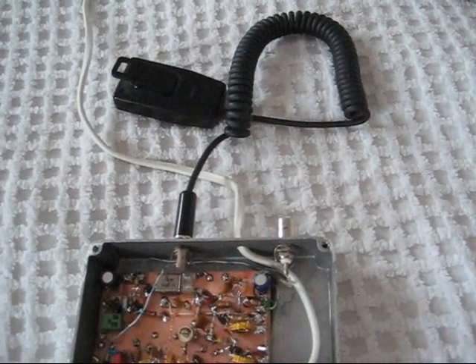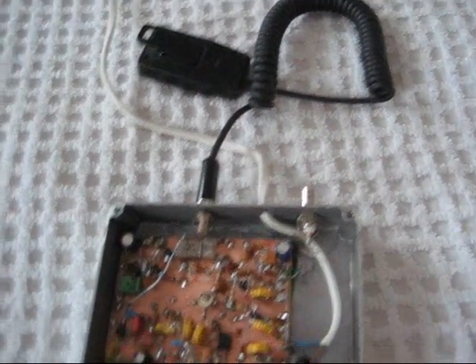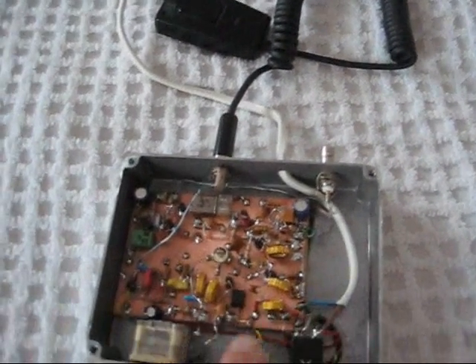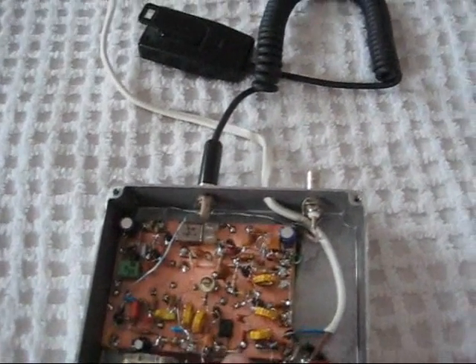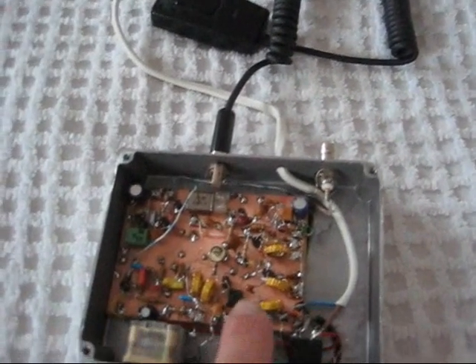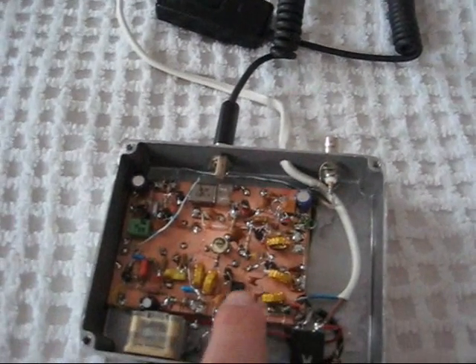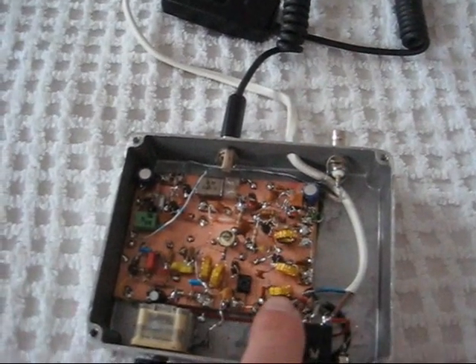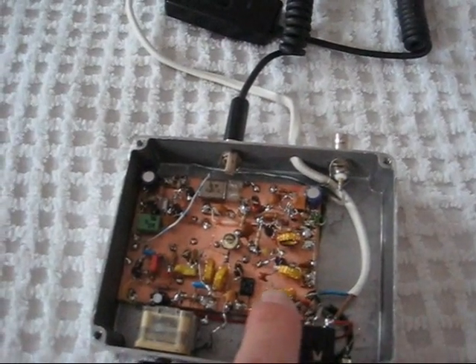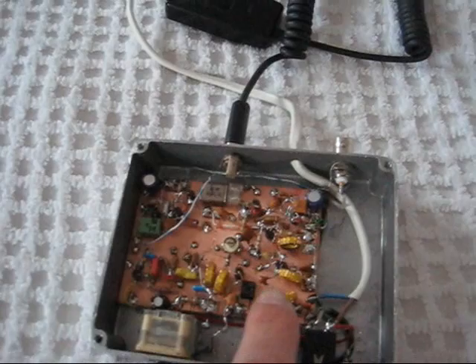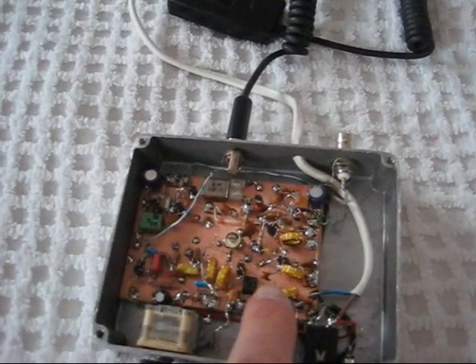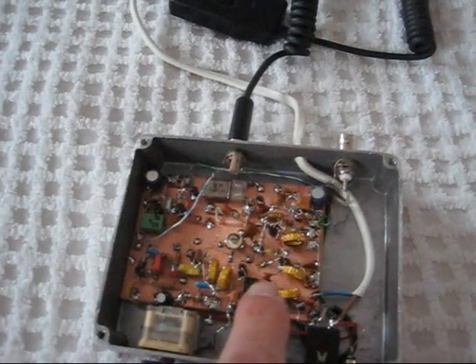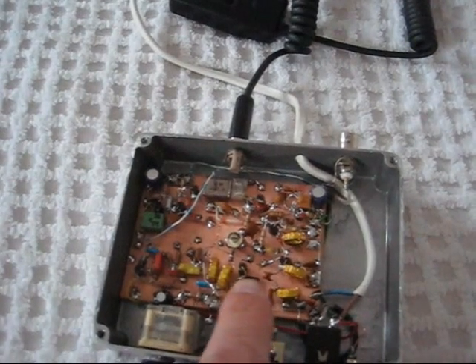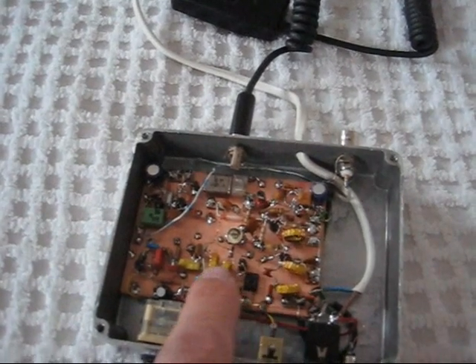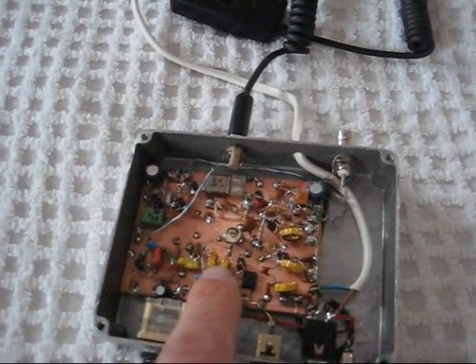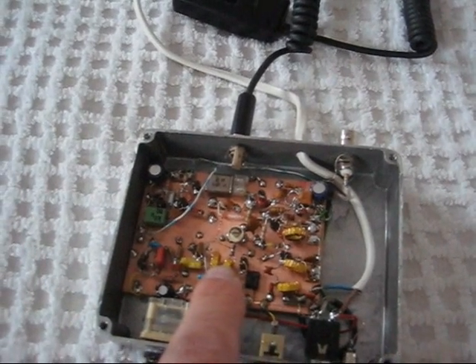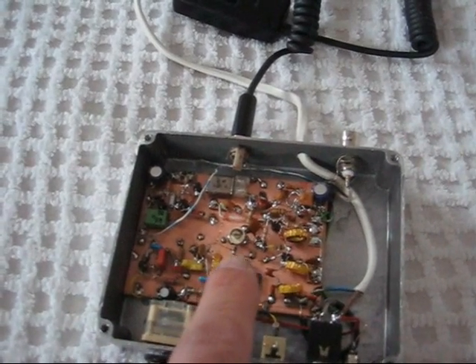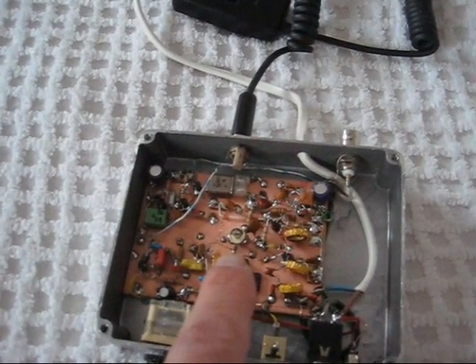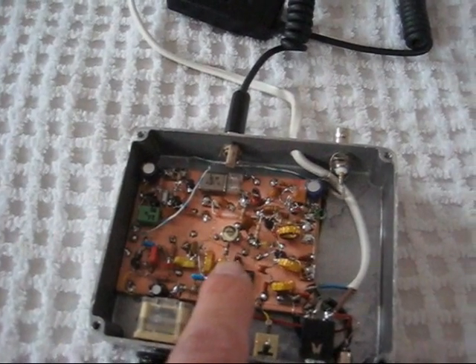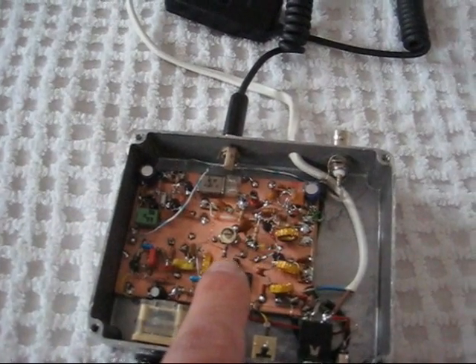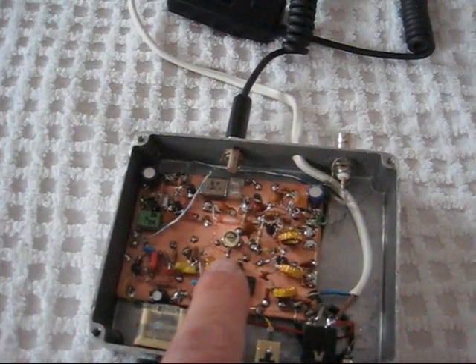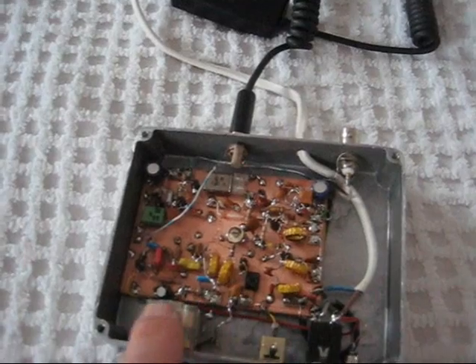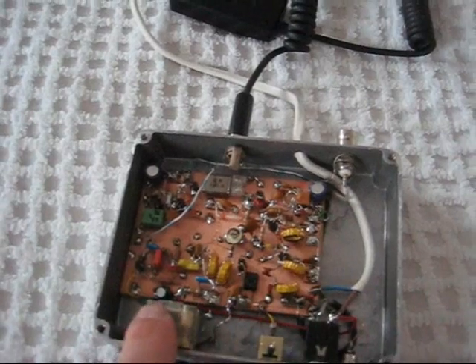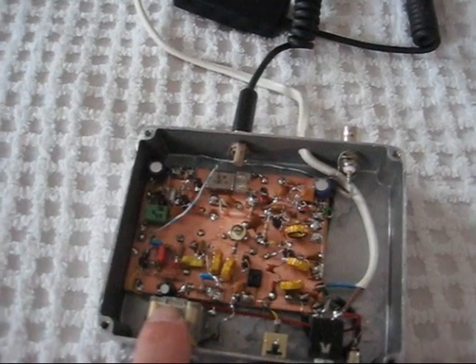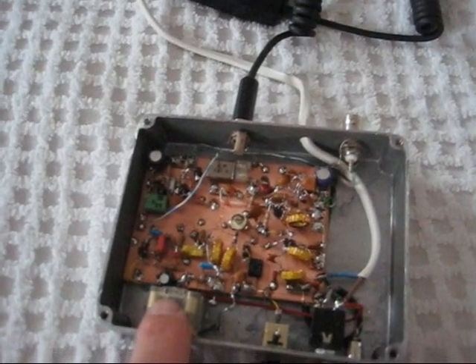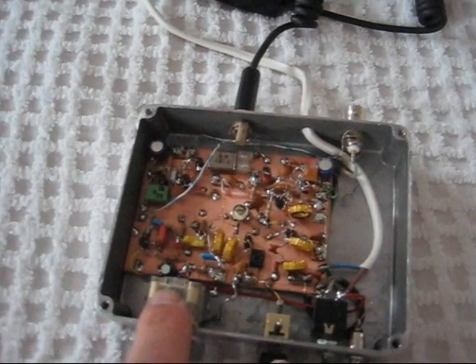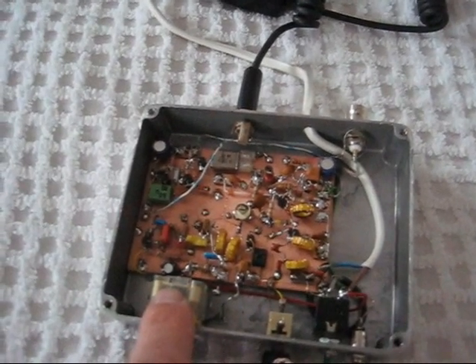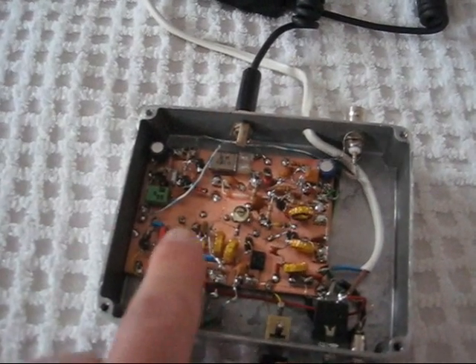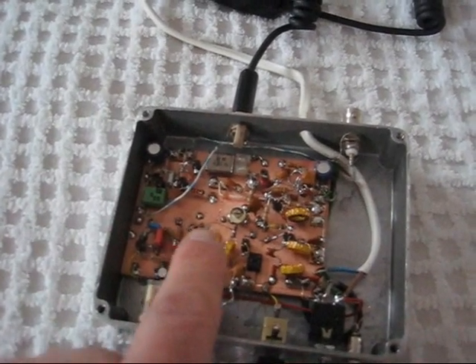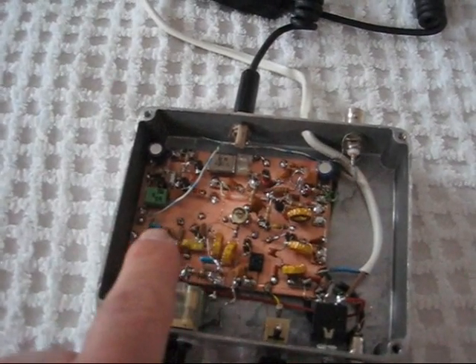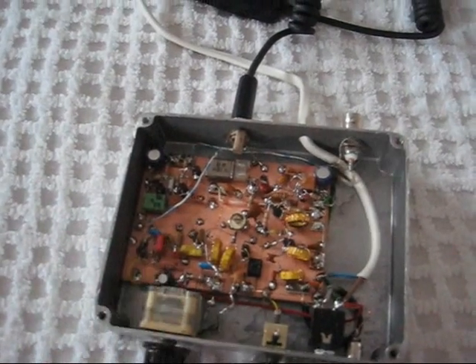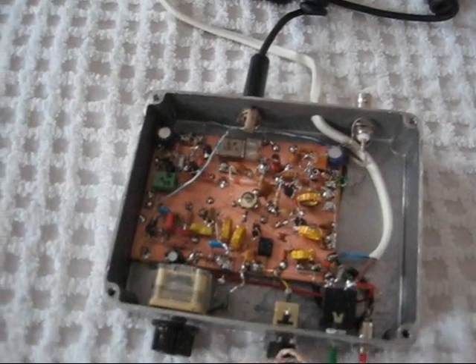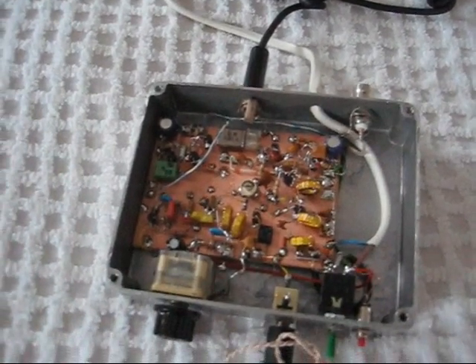The receiver is in this part here. It's a Super-Regen receiver with an RF preamp, a one-stage Super-Regen detector tuned by the Polyvaricon capacitor here, and a single stage of audio amplification.